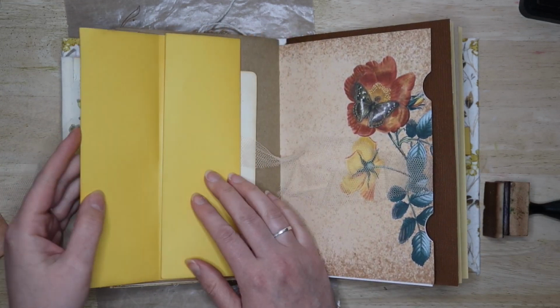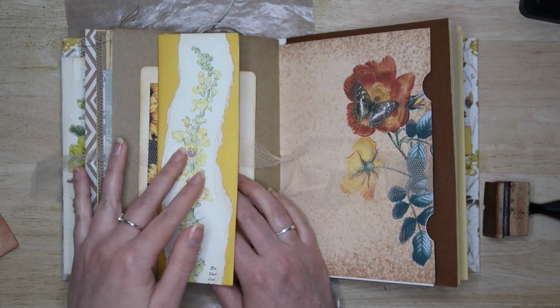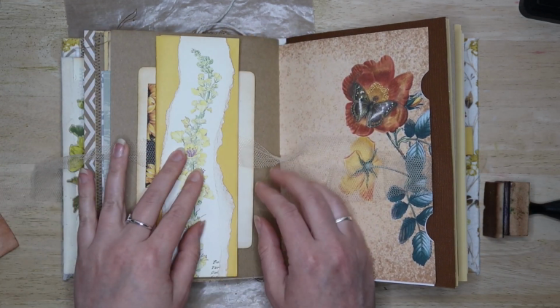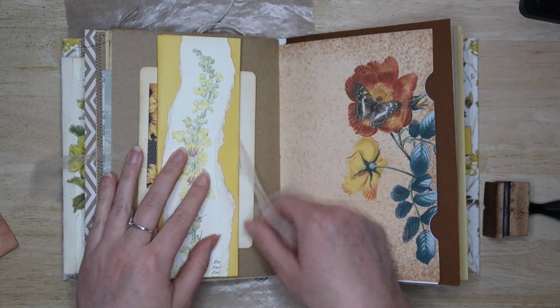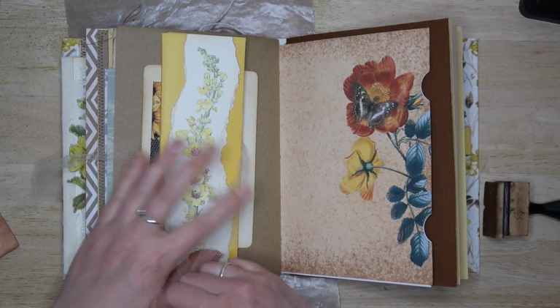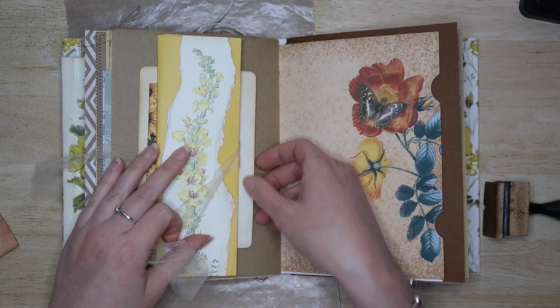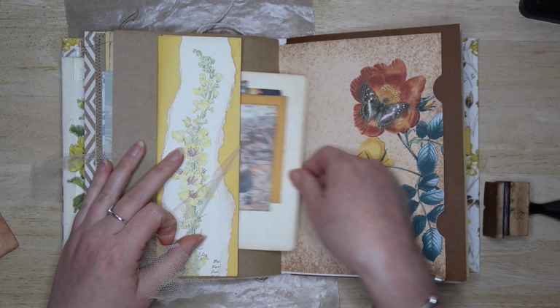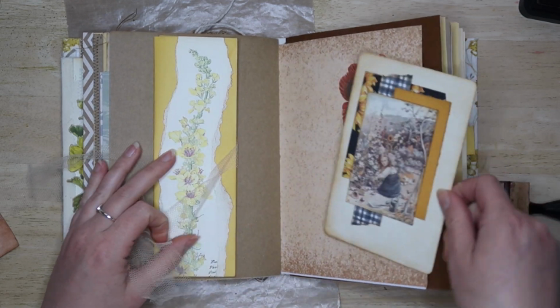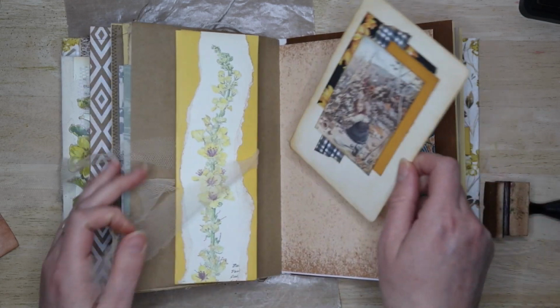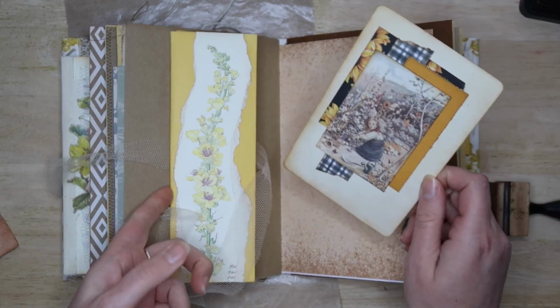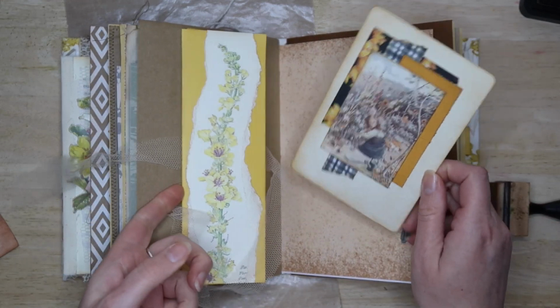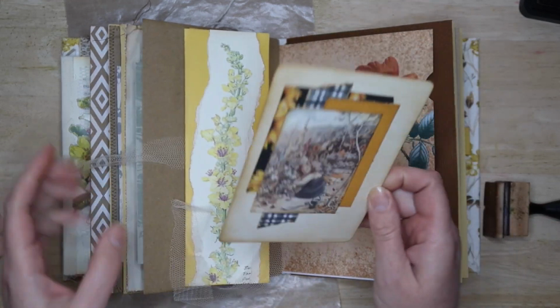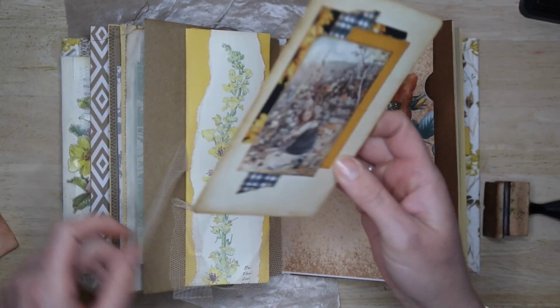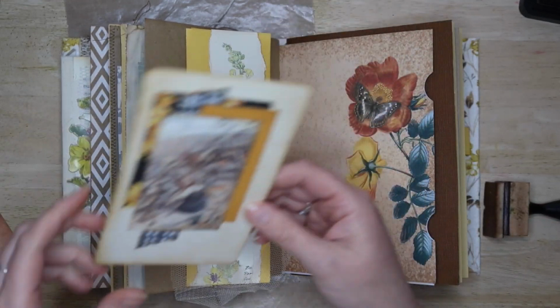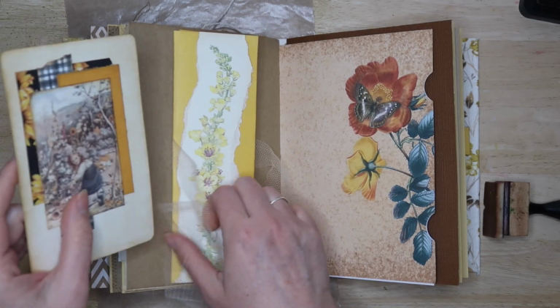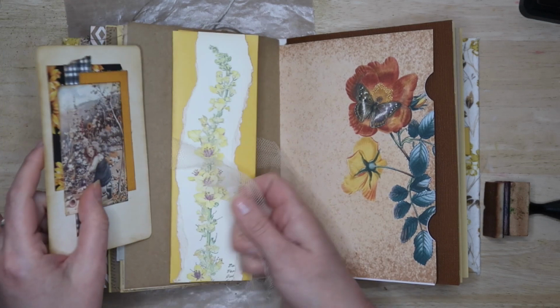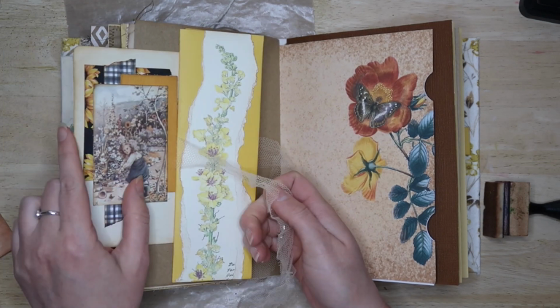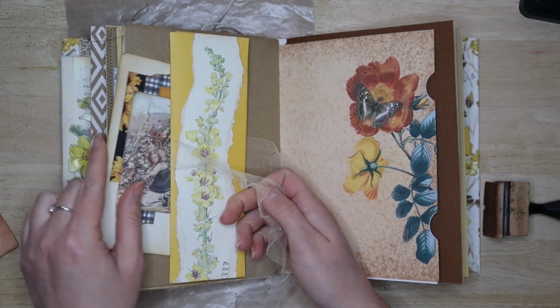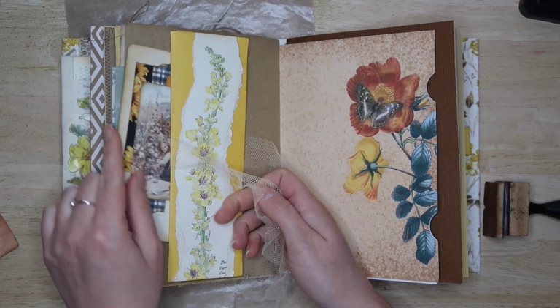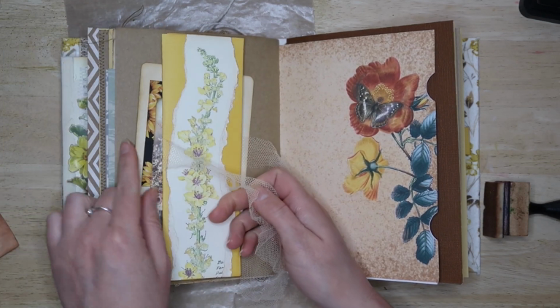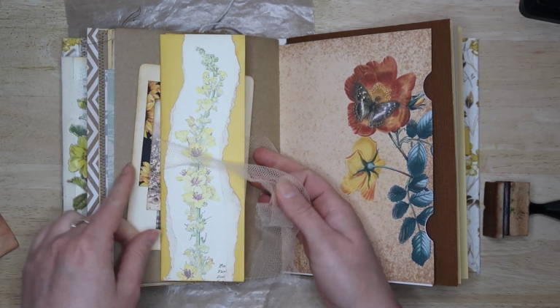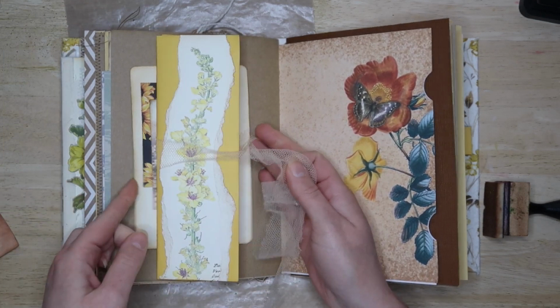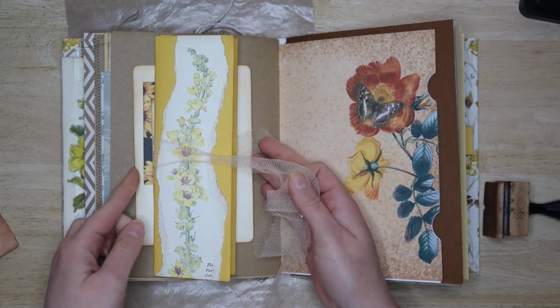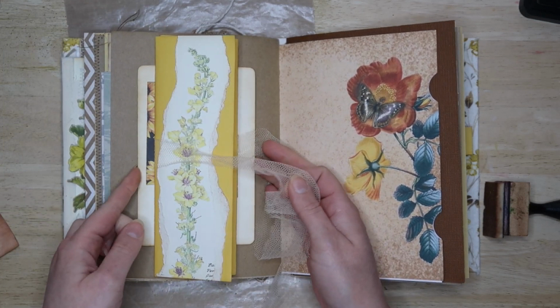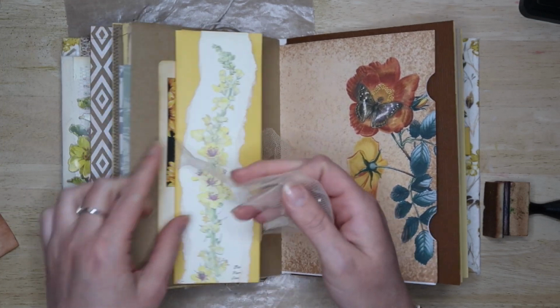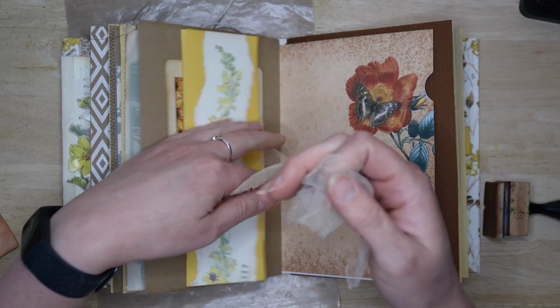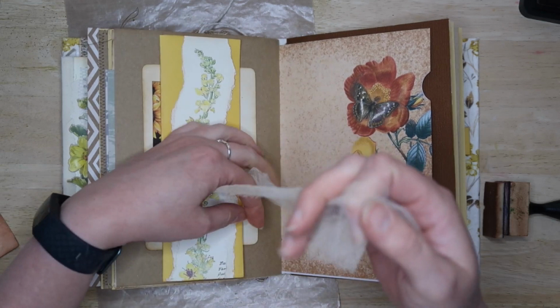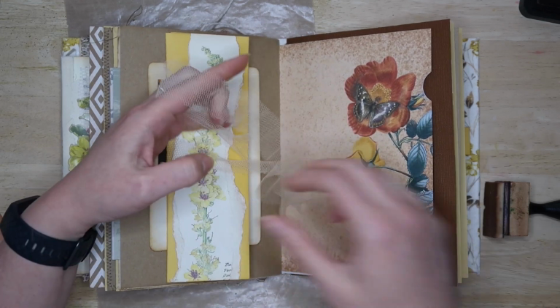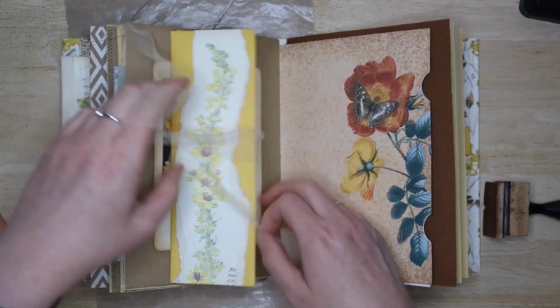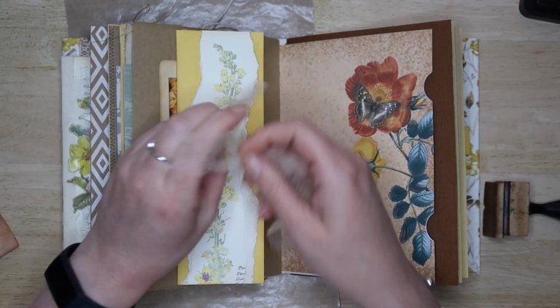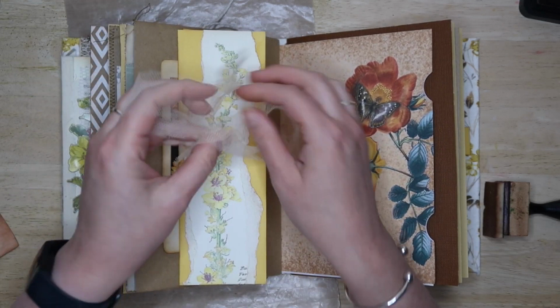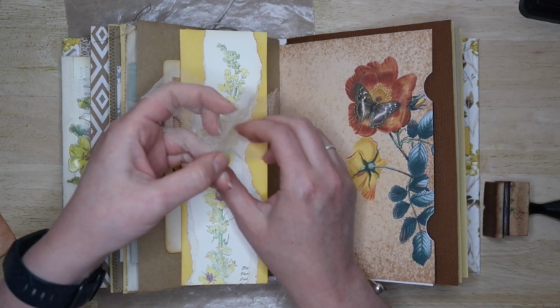So there we go. We can pop a journal card behind and then we can open it and close it as we wish to reveal that extra space. And then it's got a nice decorative component on the front as well.